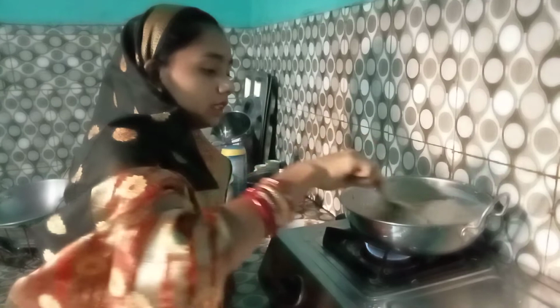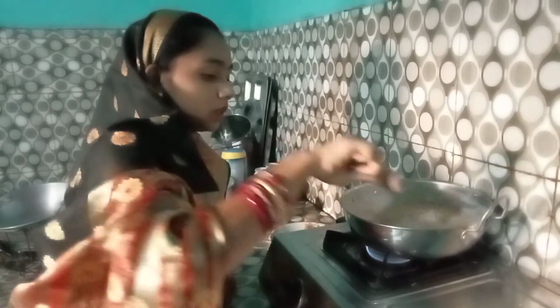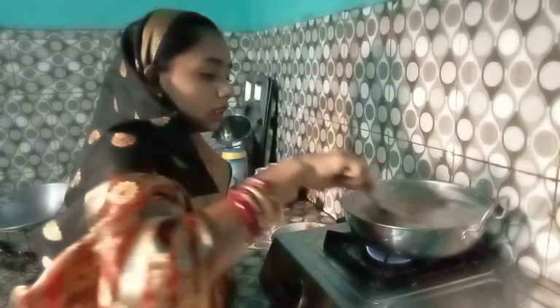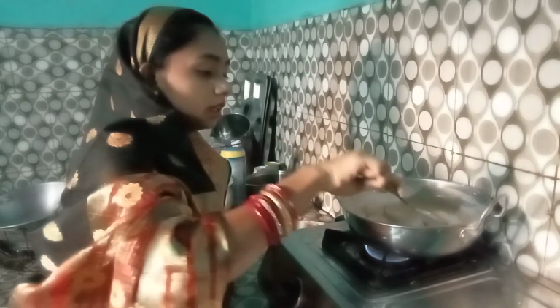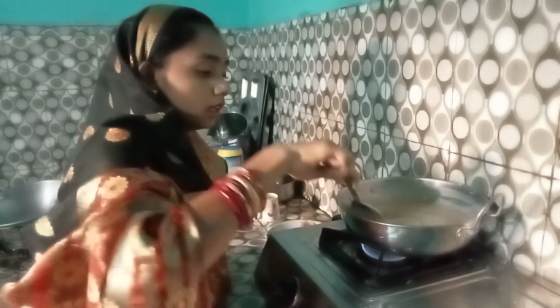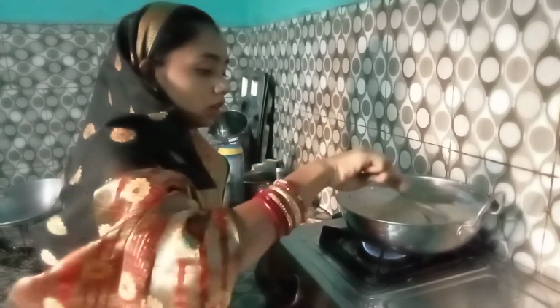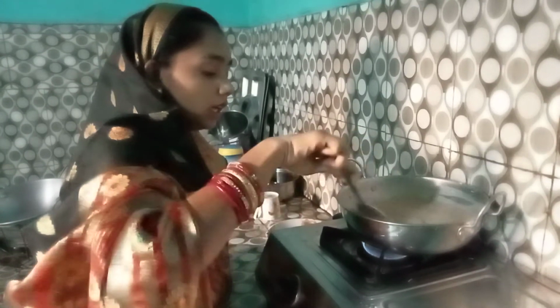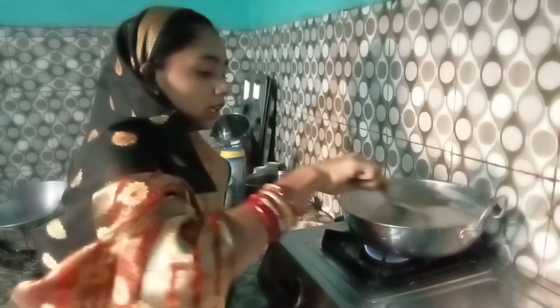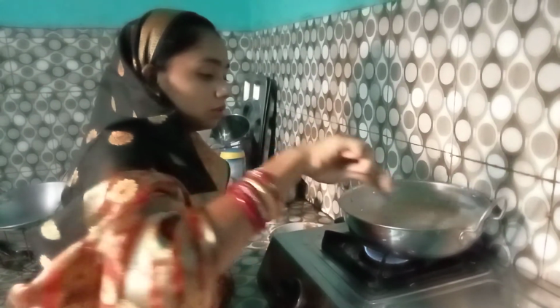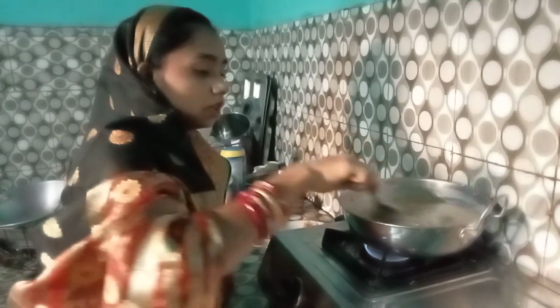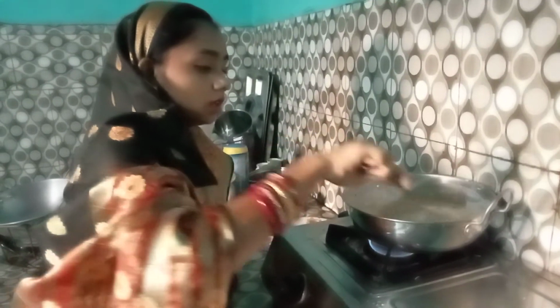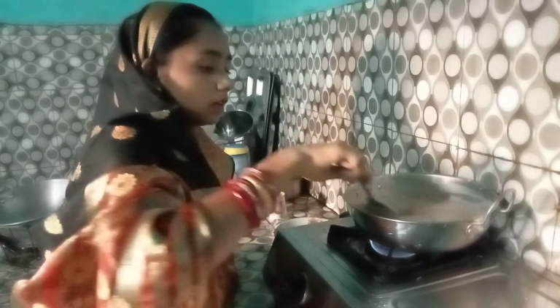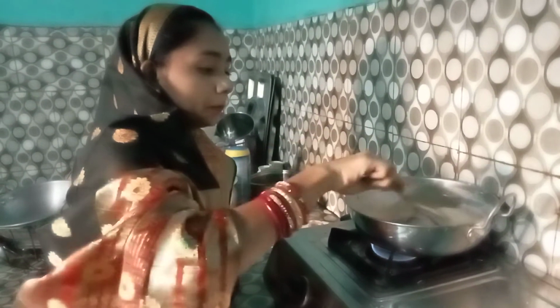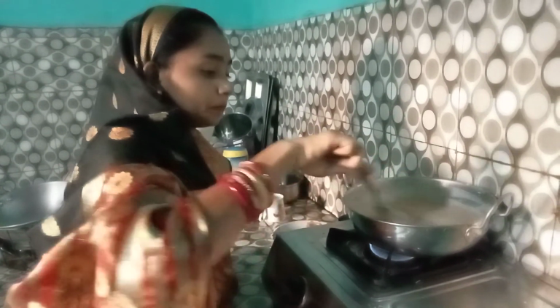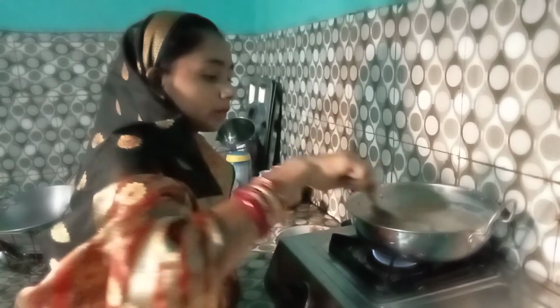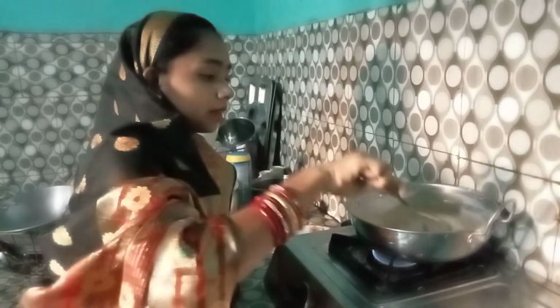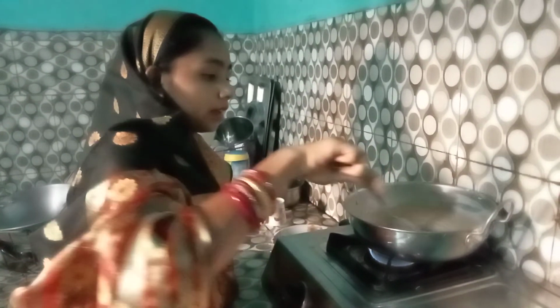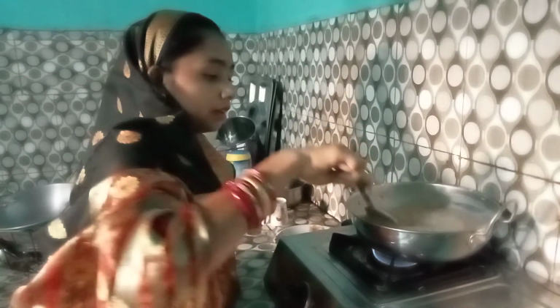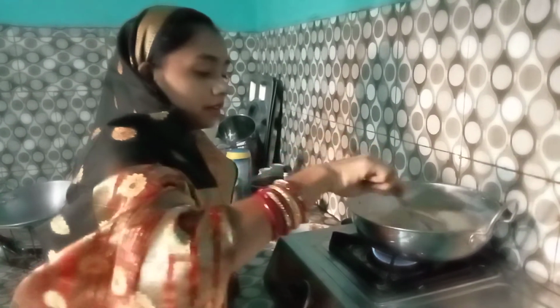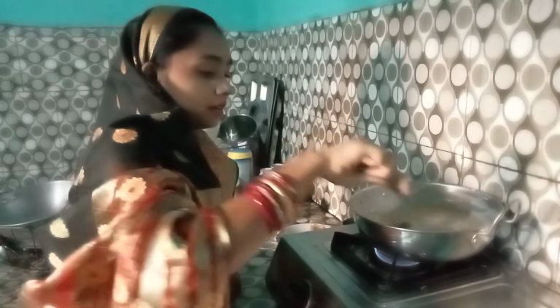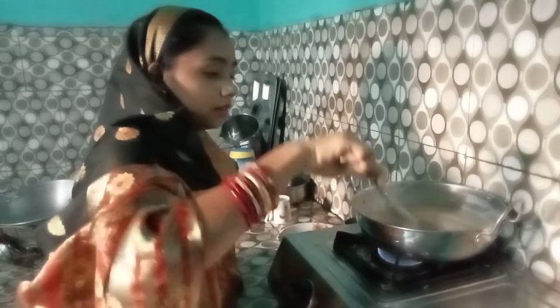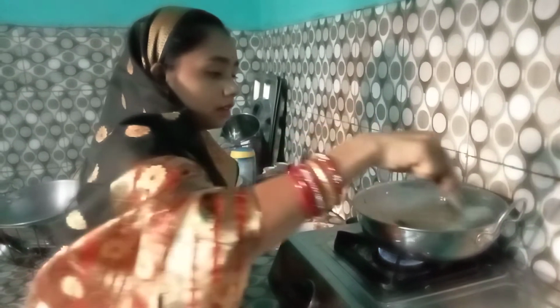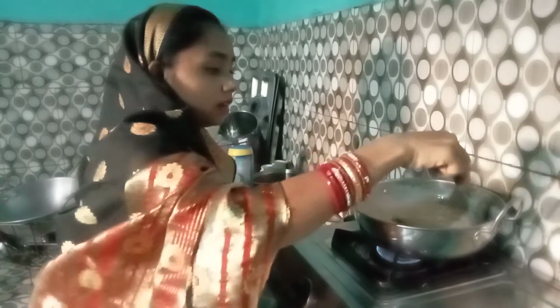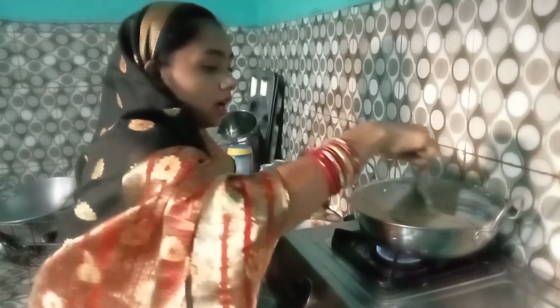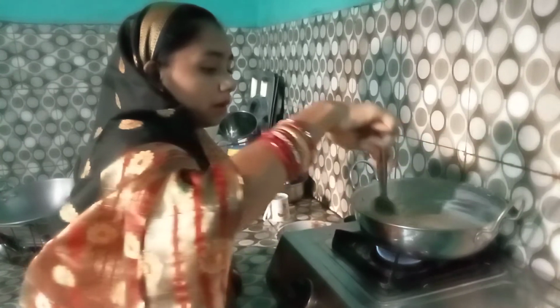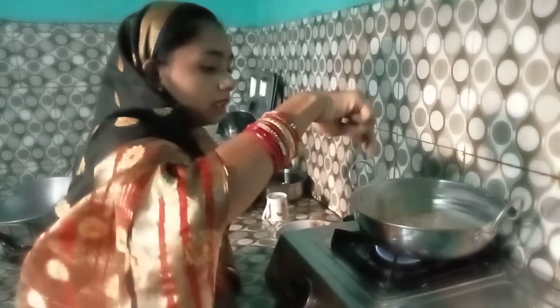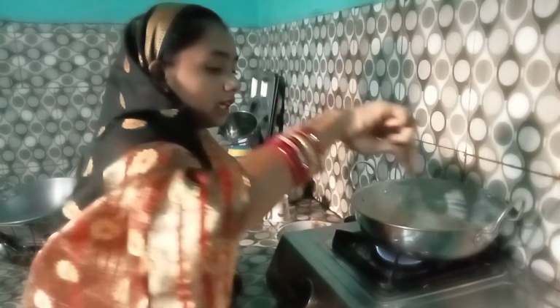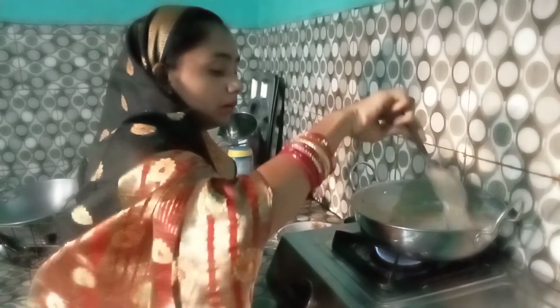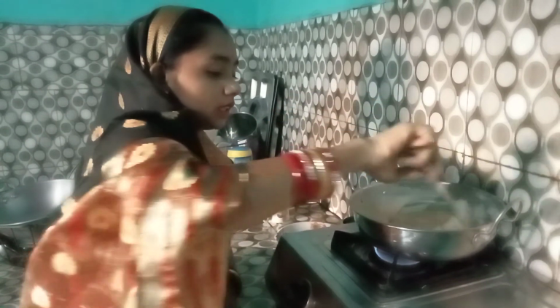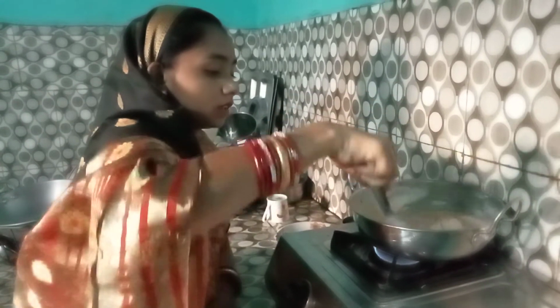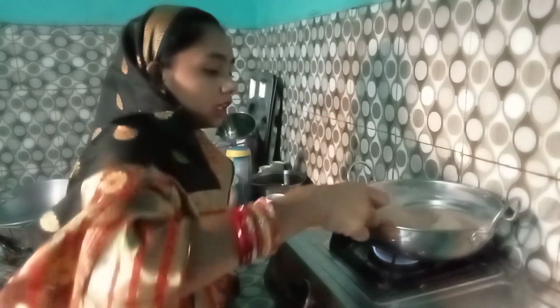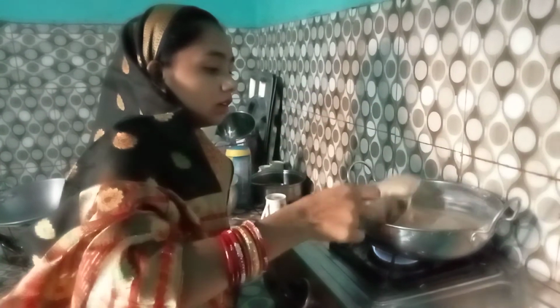I was about to give up on too many options. I have to make this dish for a long time.